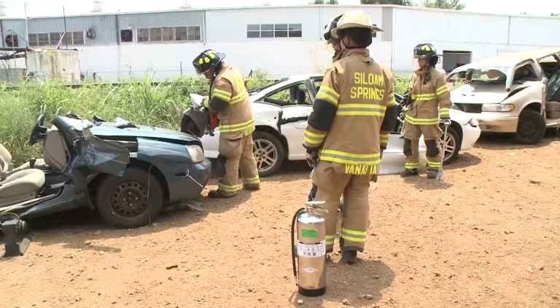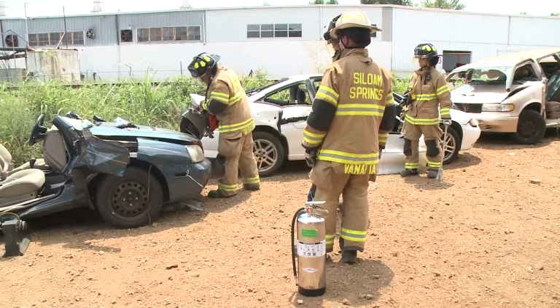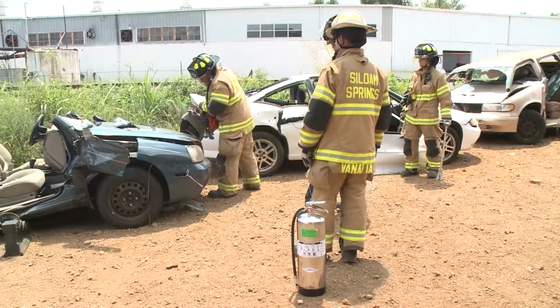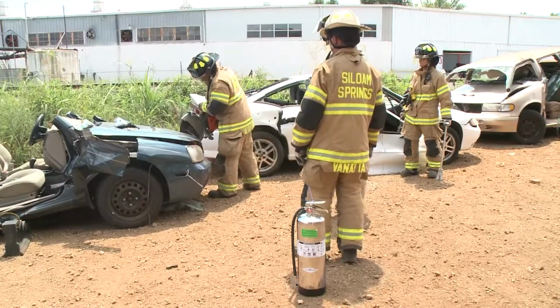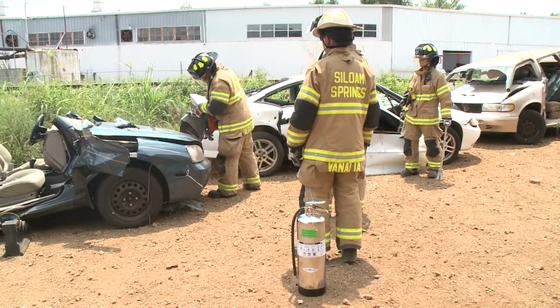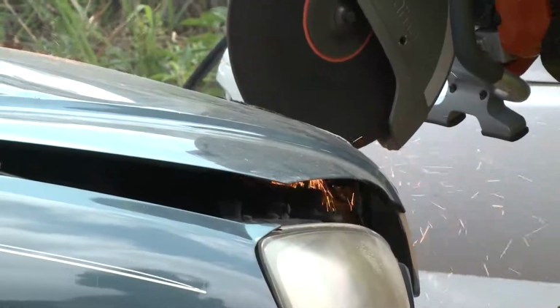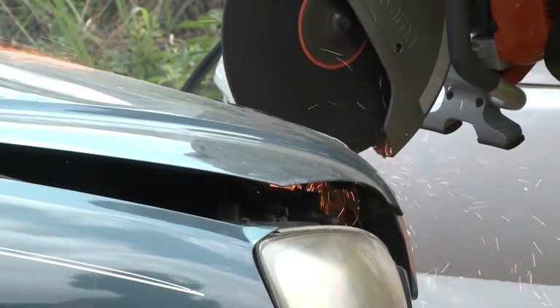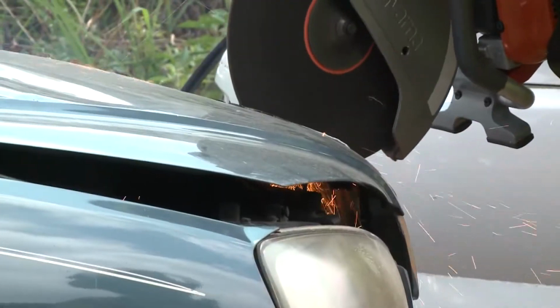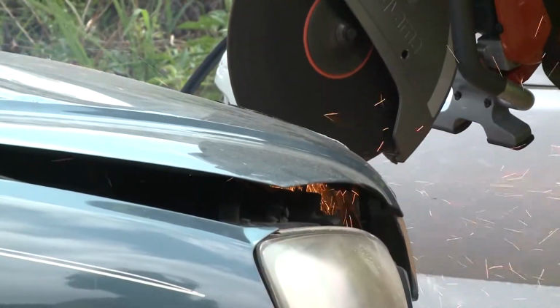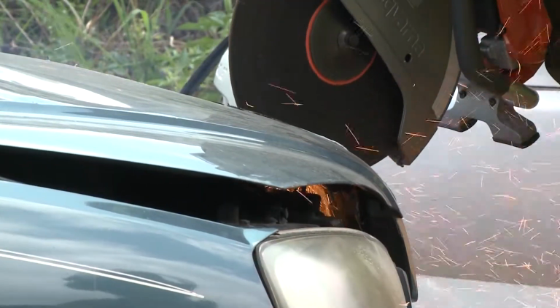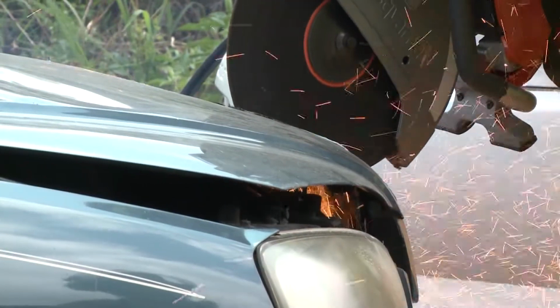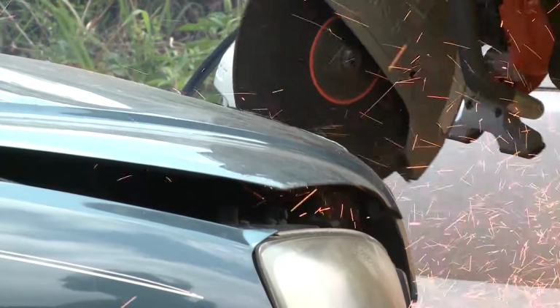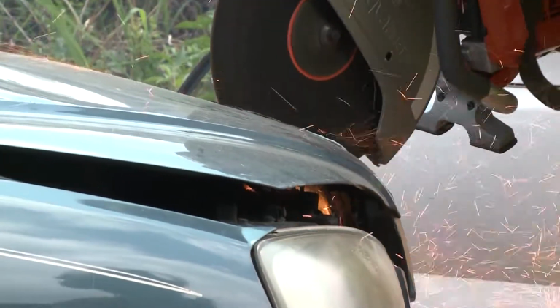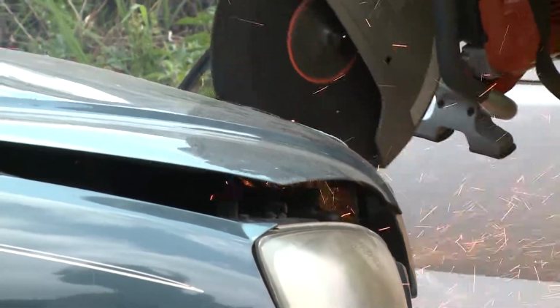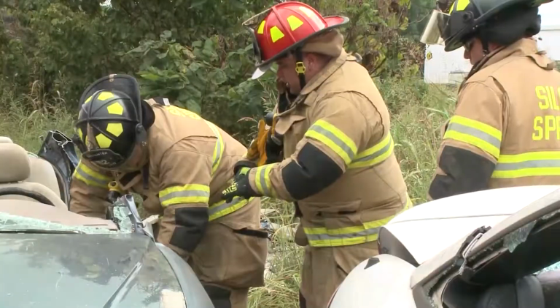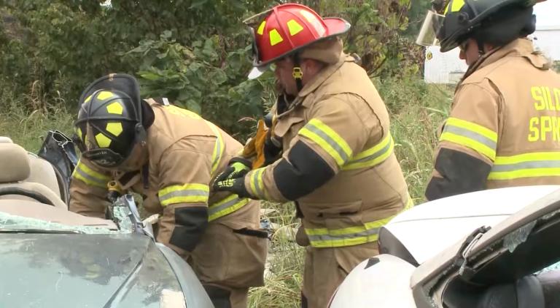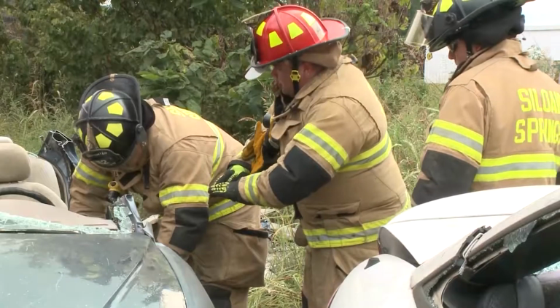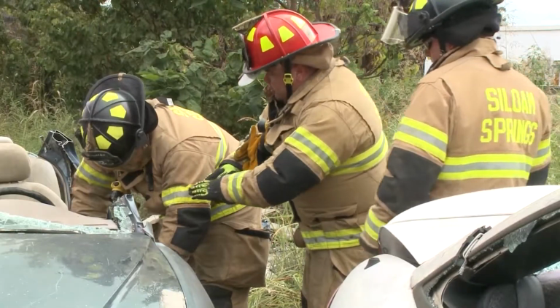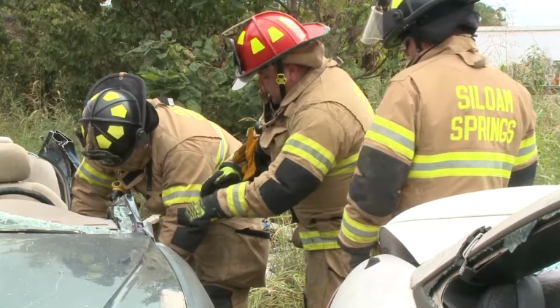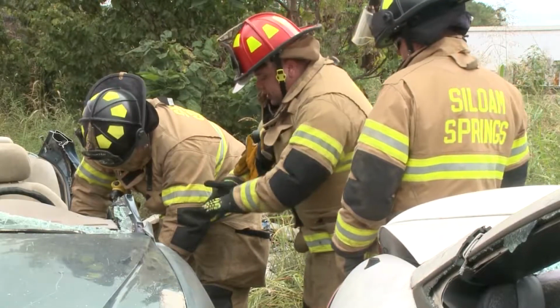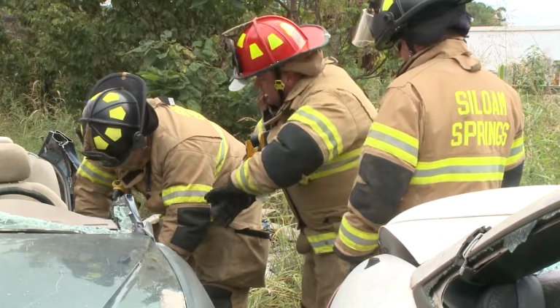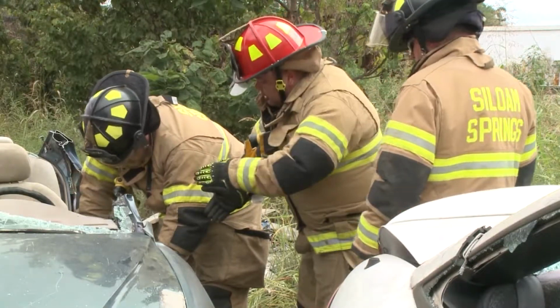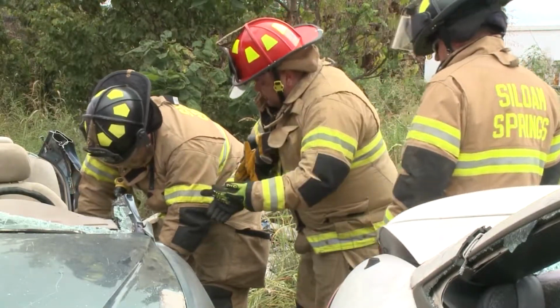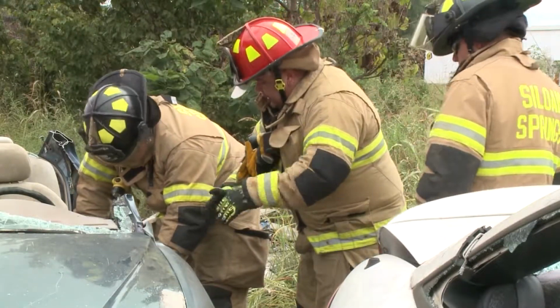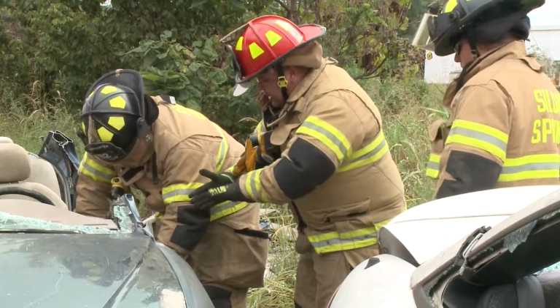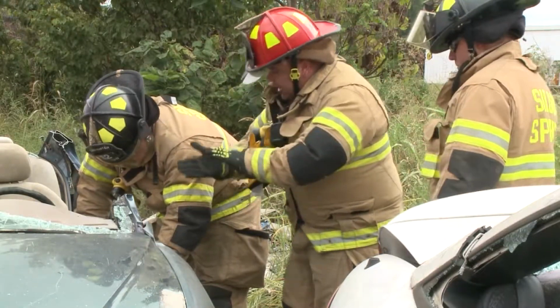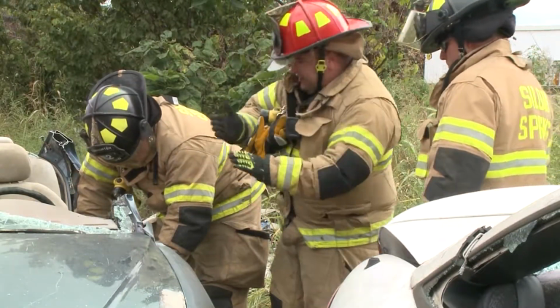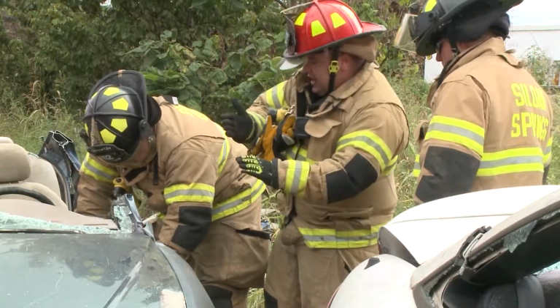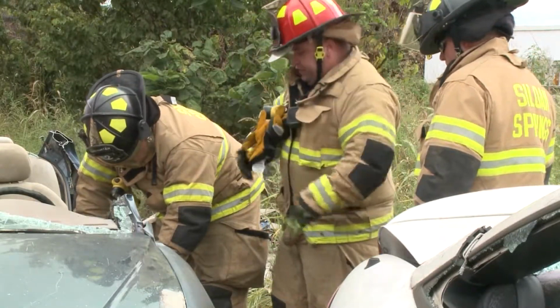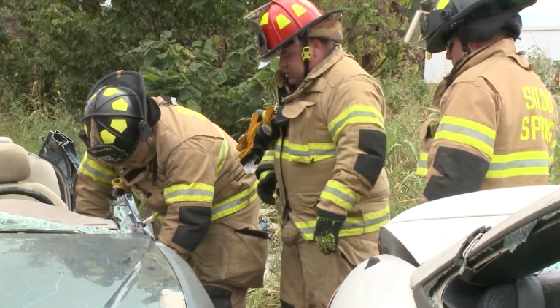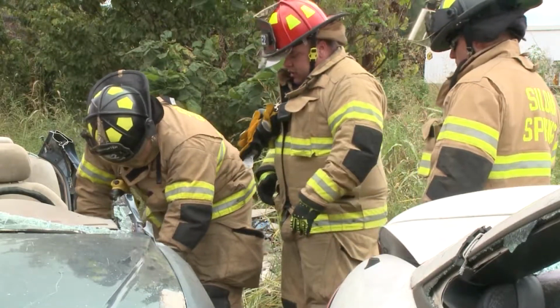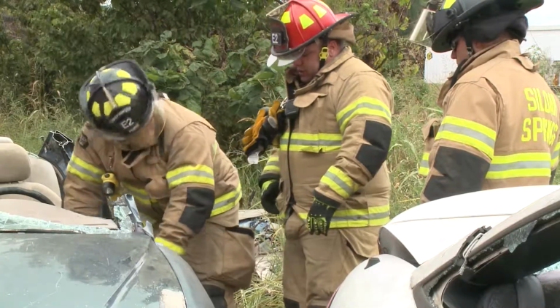They use donated cars to practice removing parts and to get familiar with the process. That way, whenever they use the ram and push off of the dash, it's going to crinkle right around that and push the dash off whoever's in there.